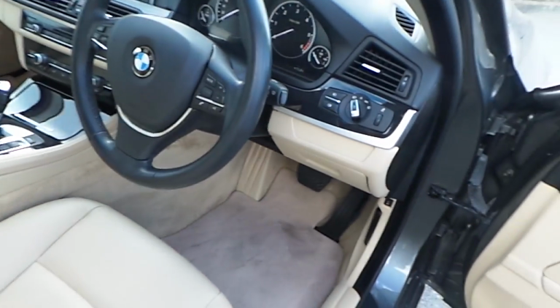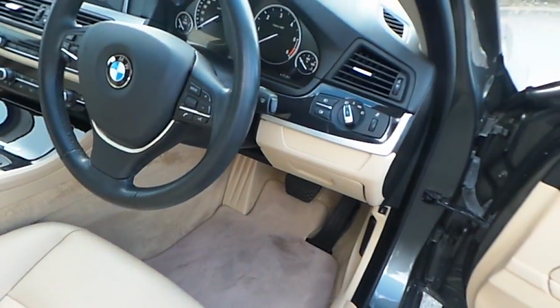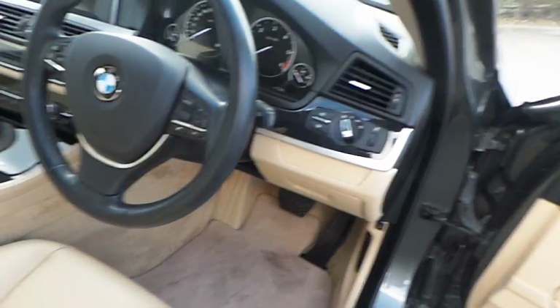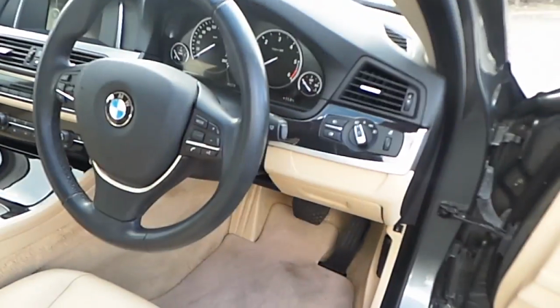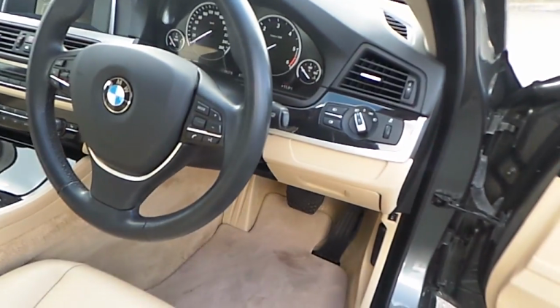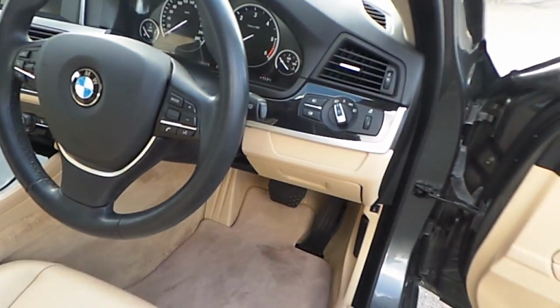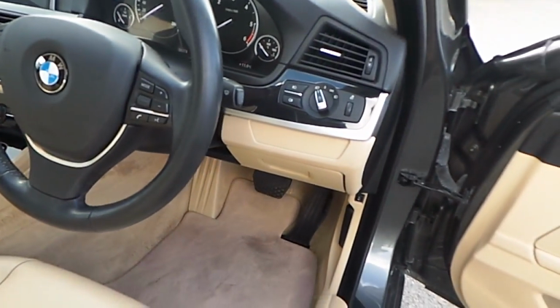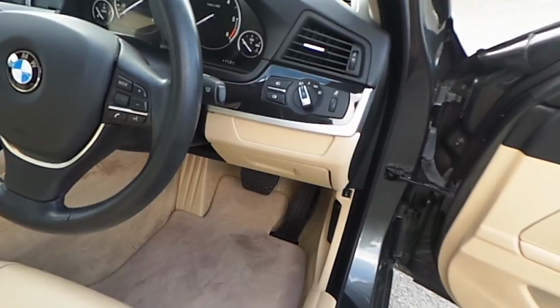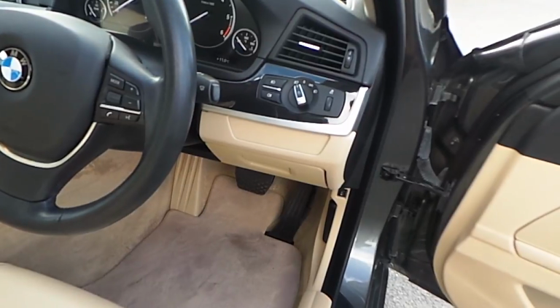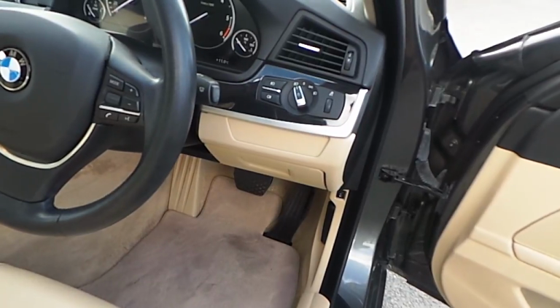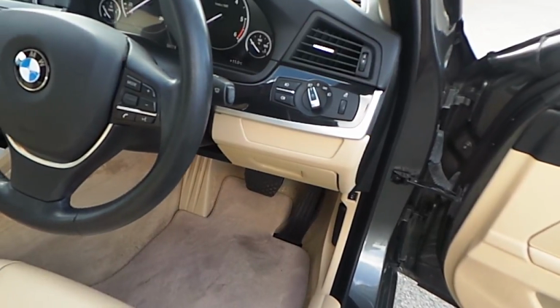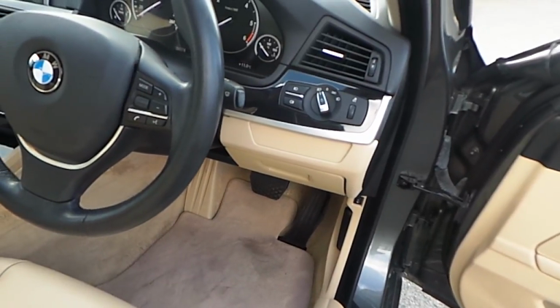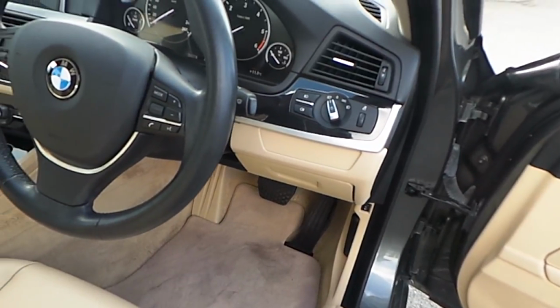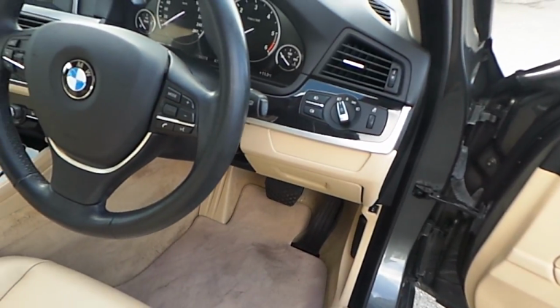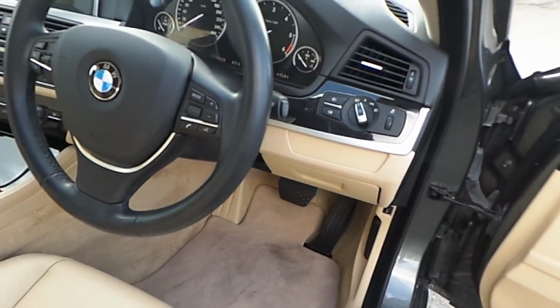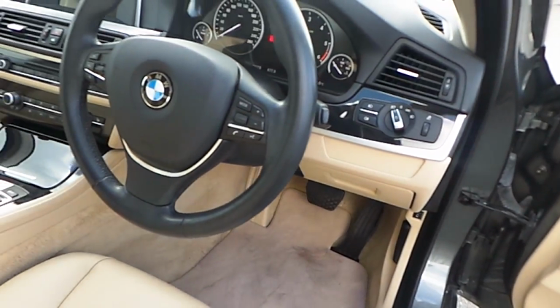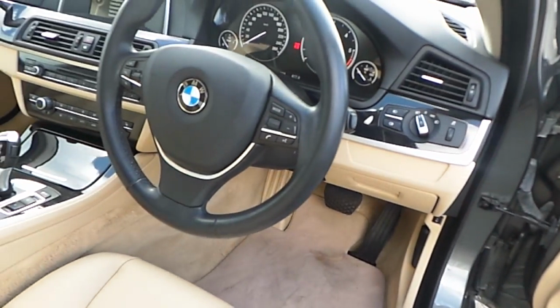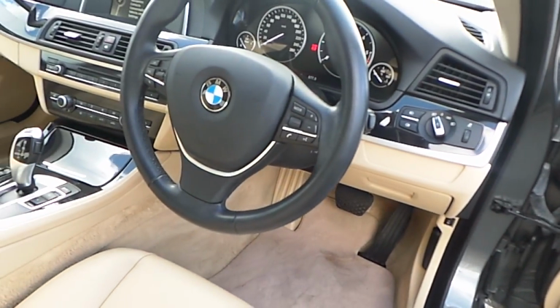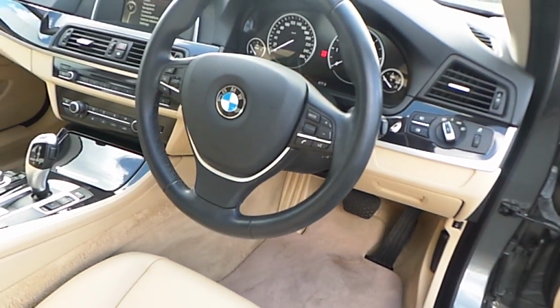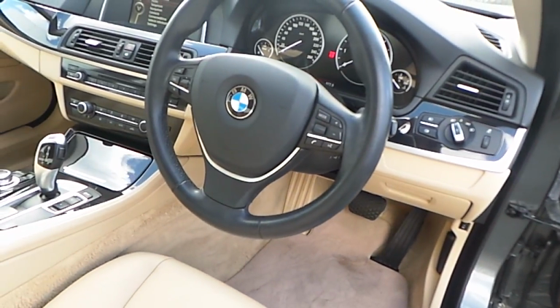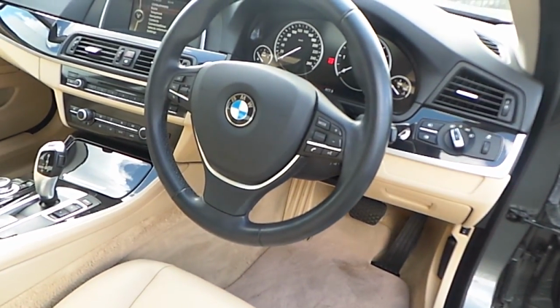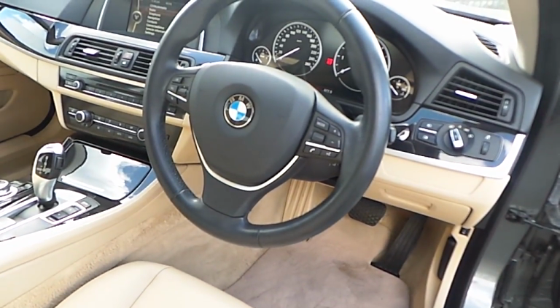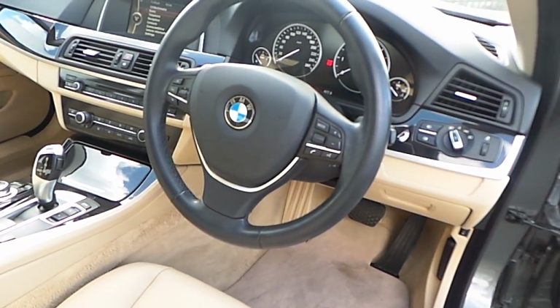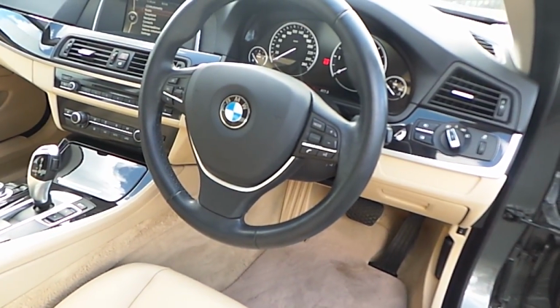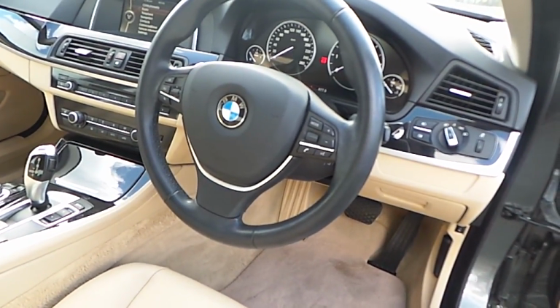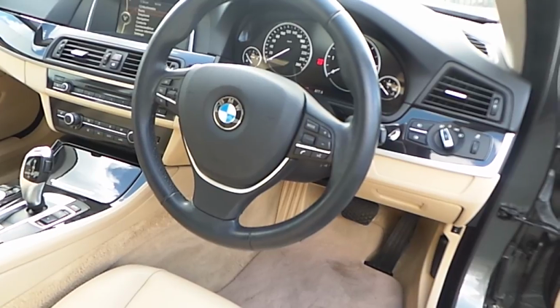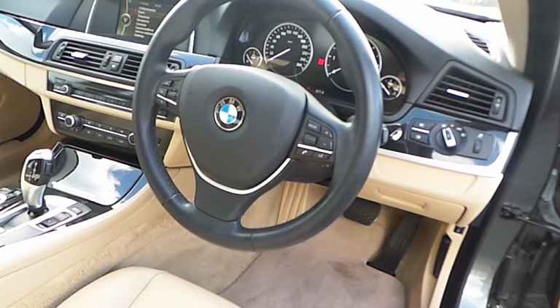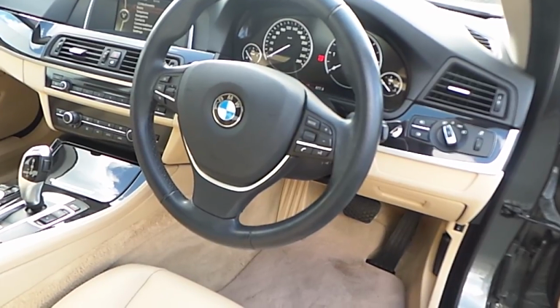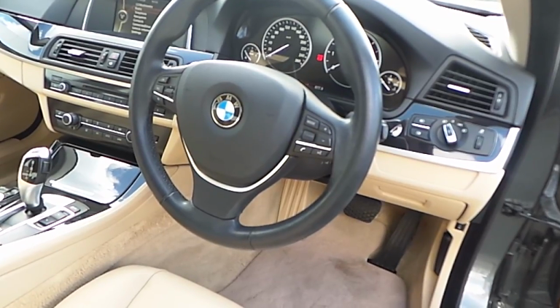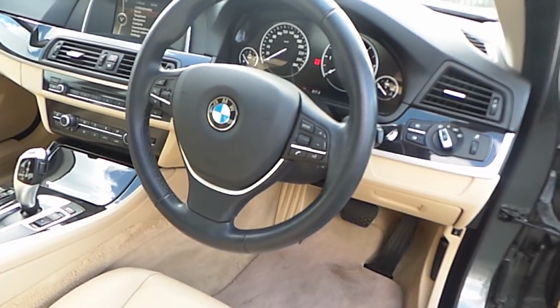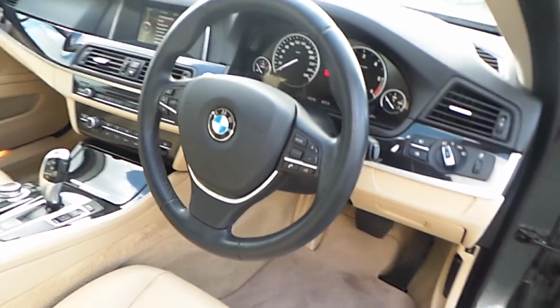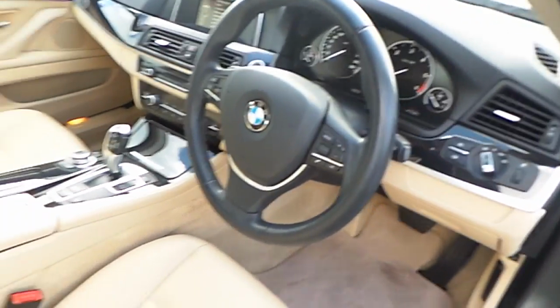Moving towards the driver's steering wheel we can see the automatic headlights, the automatic window wipers, and the black BMW leather steering wheel with multi-function controls for Bluetooth and cruise control.